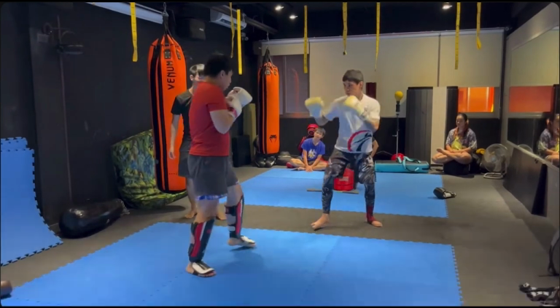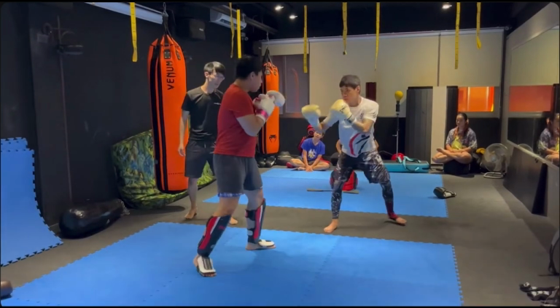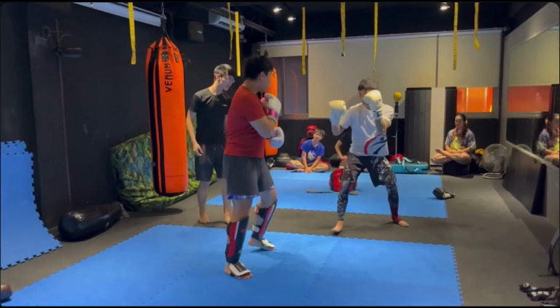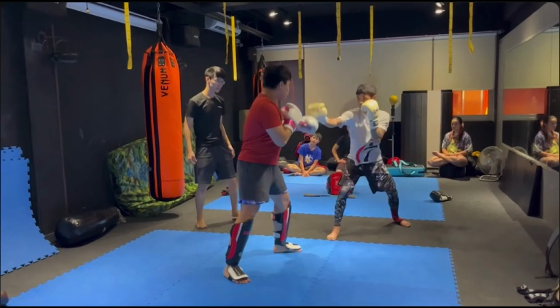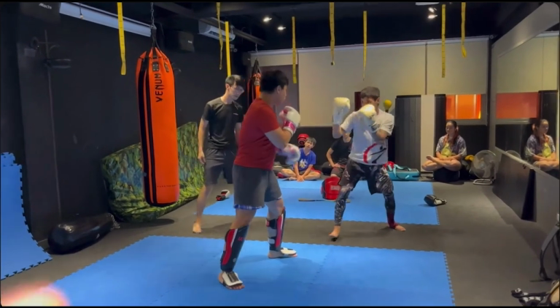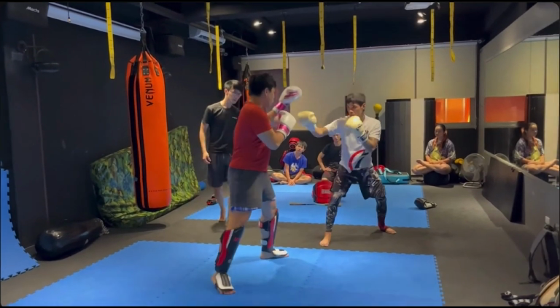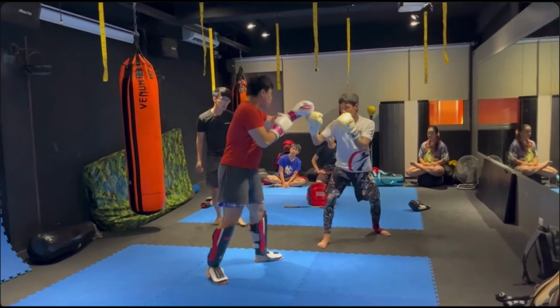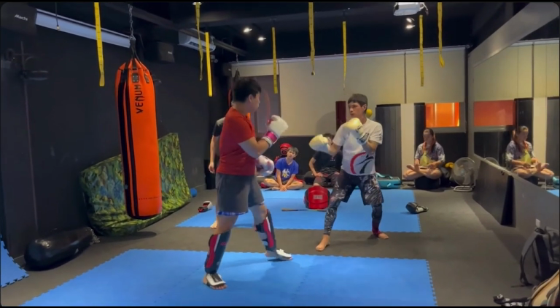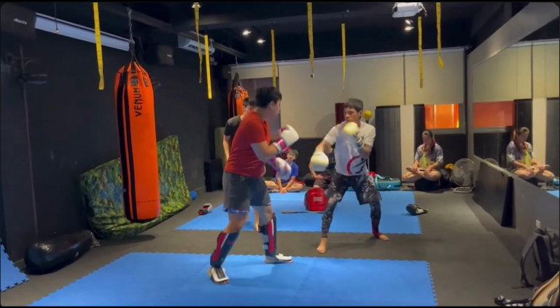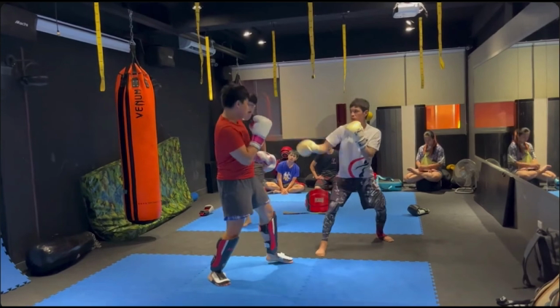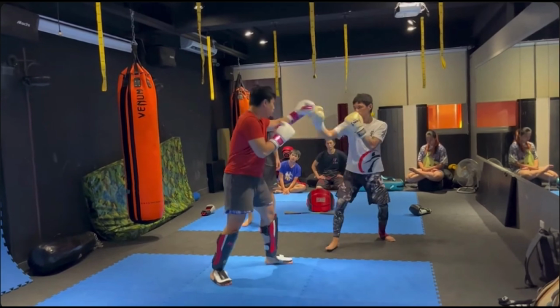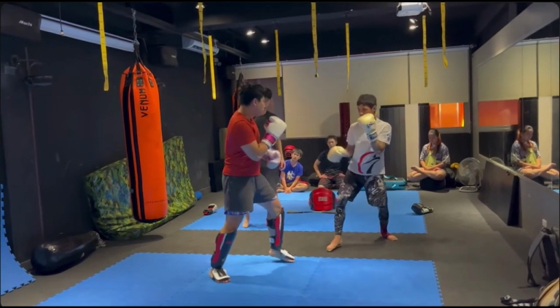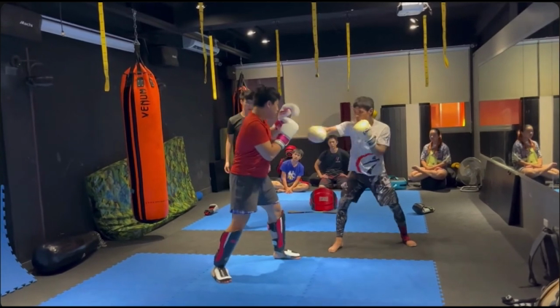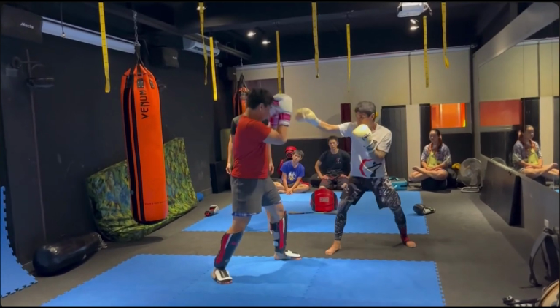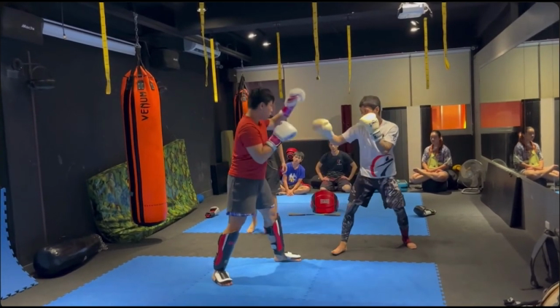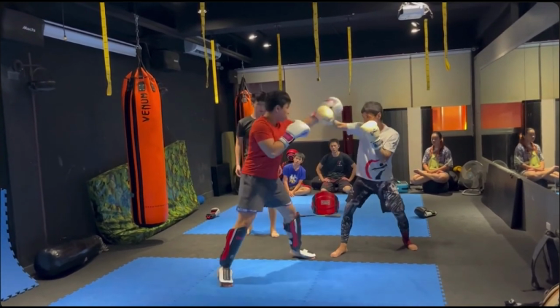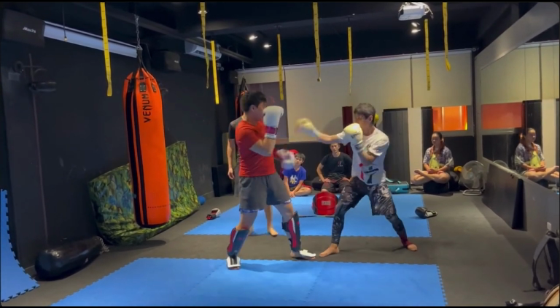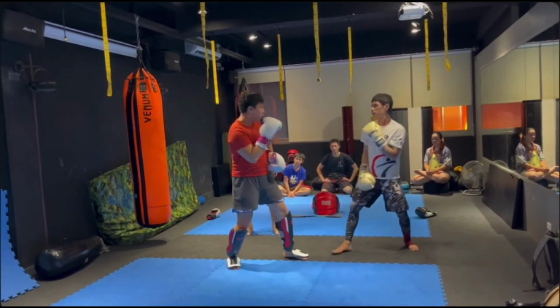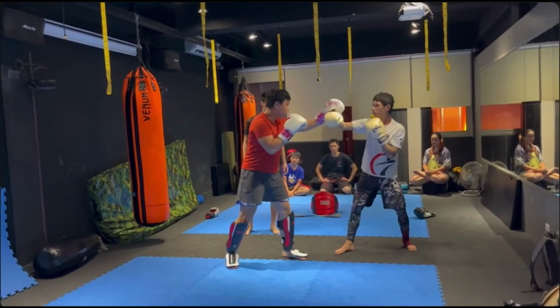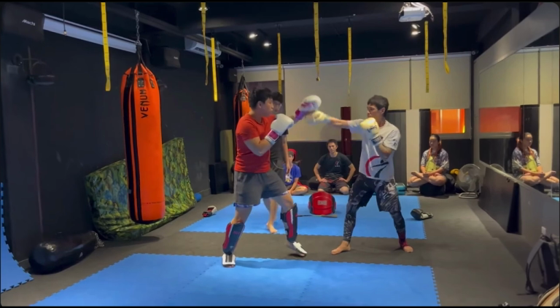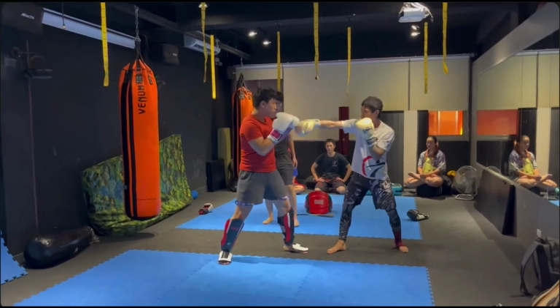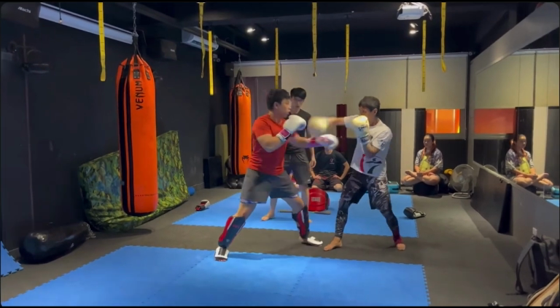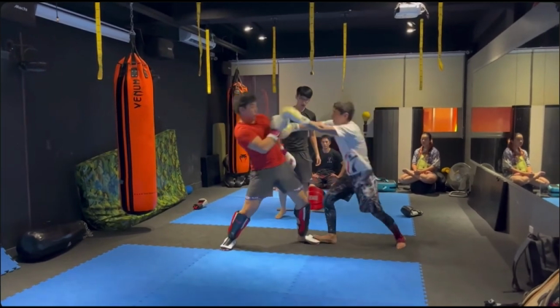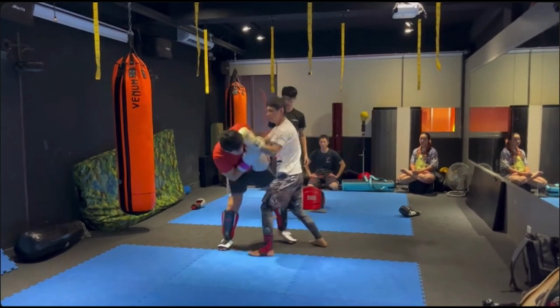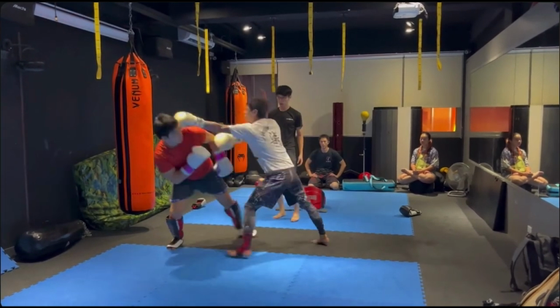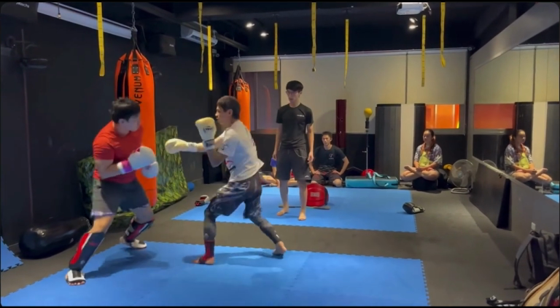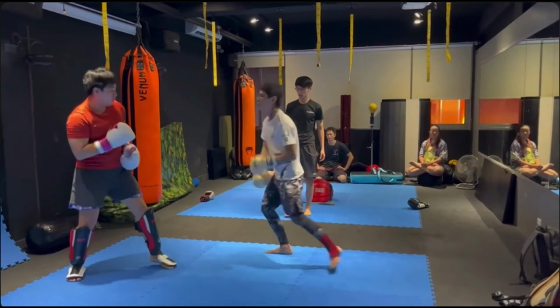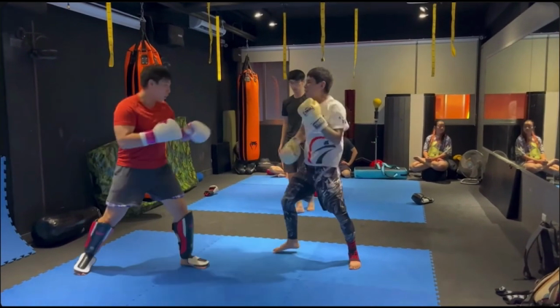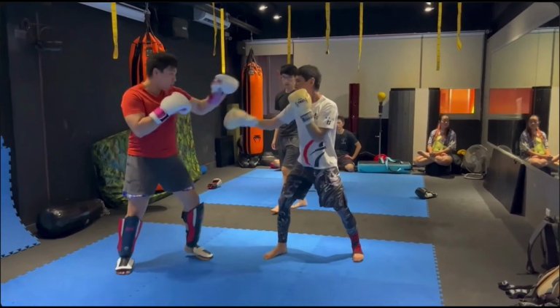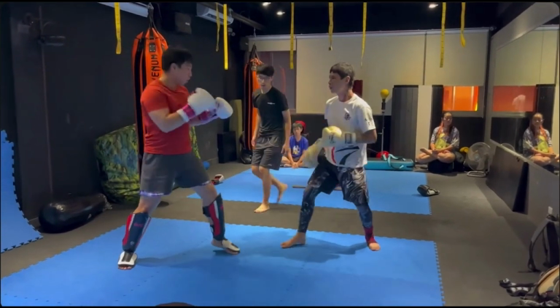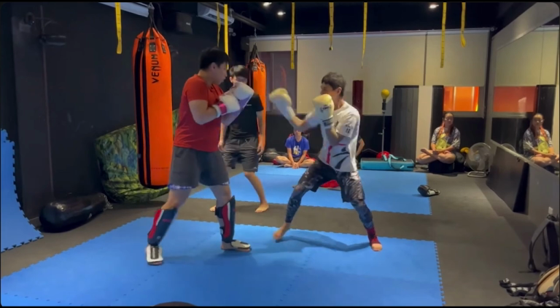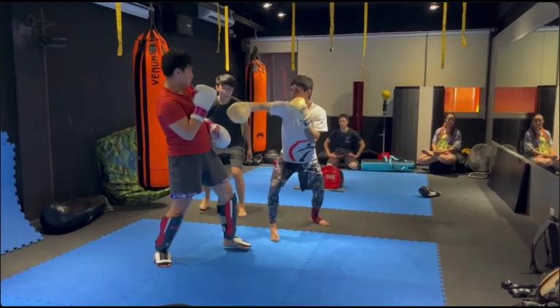Okay guys, Xilala is gonna show us some of his trapping potentially. So currently they're just exchanging jabs, but he's trying to bridge and stick.